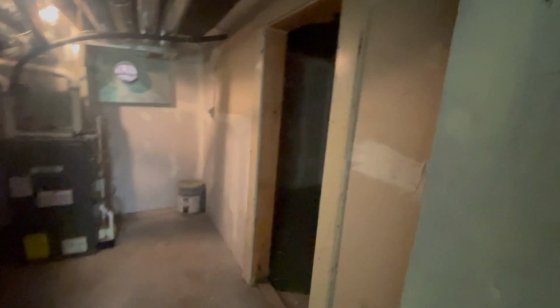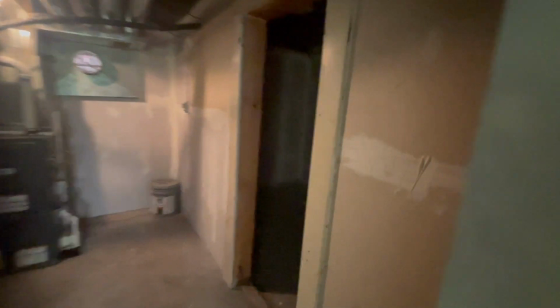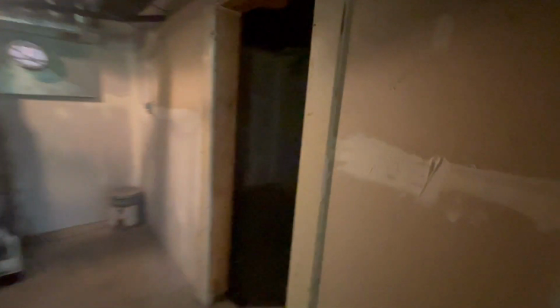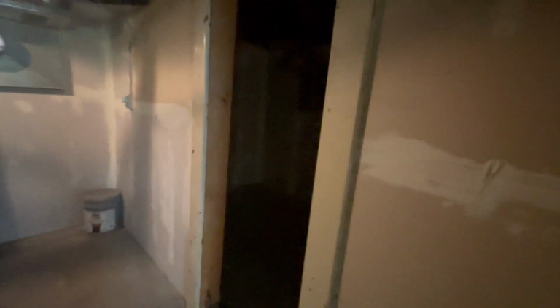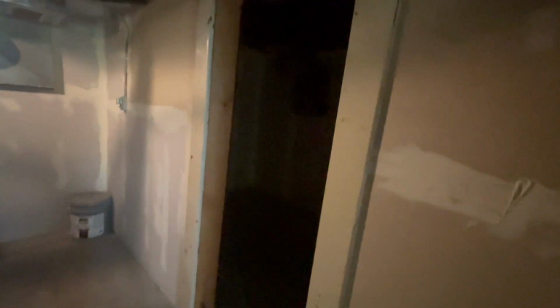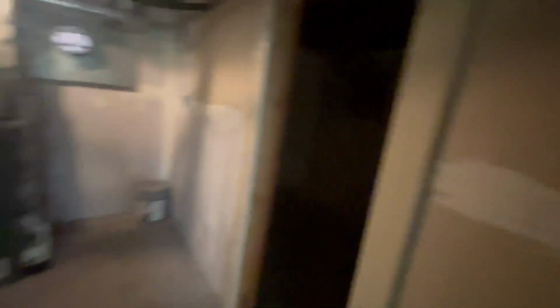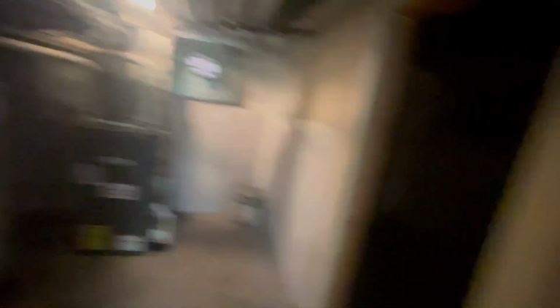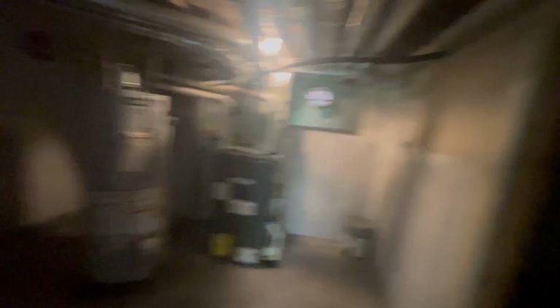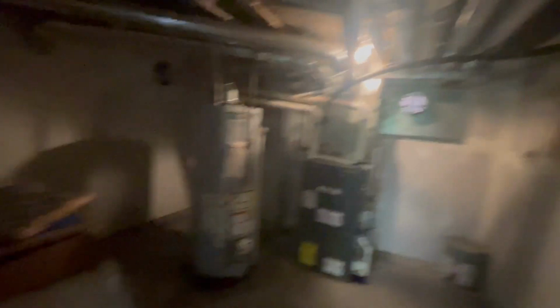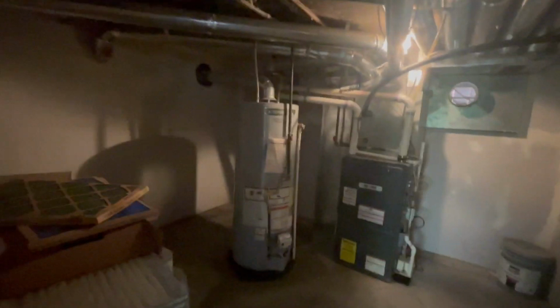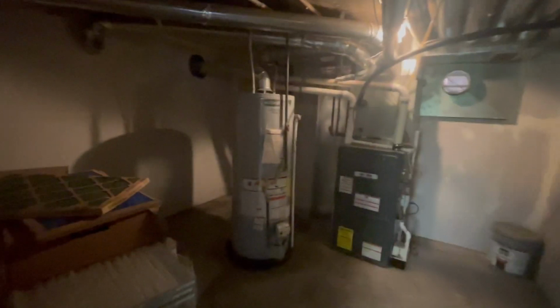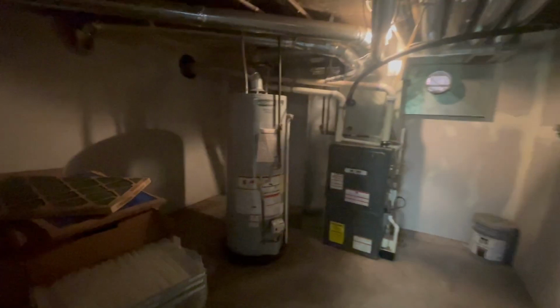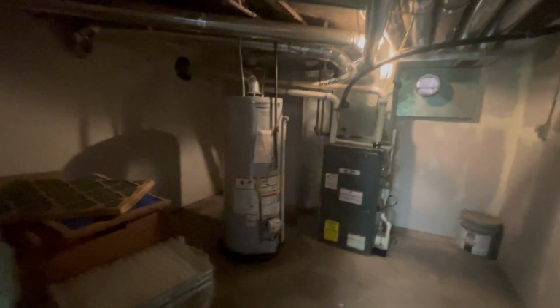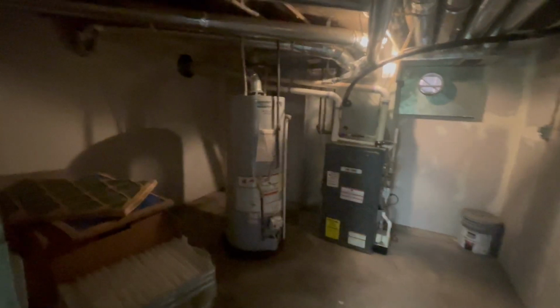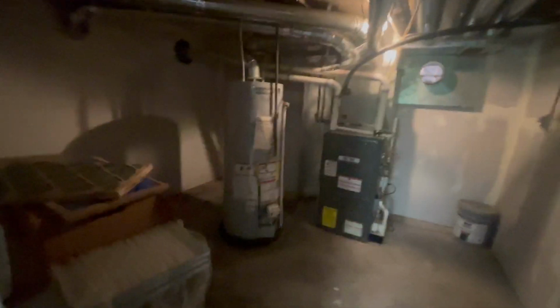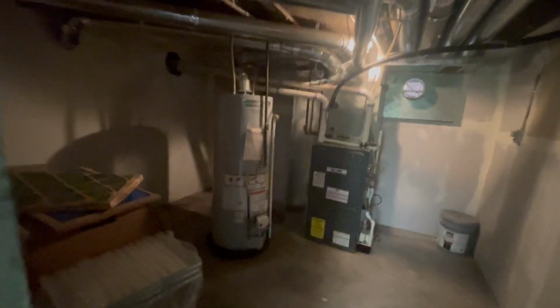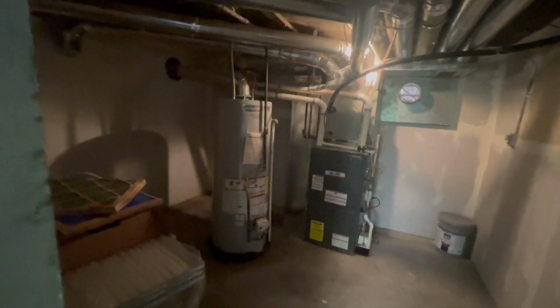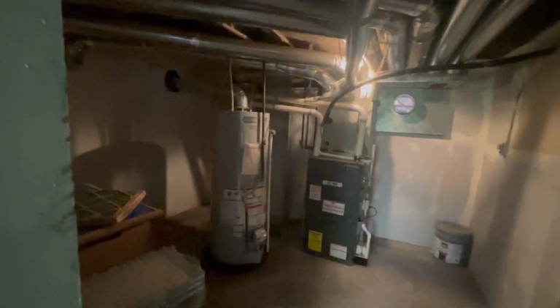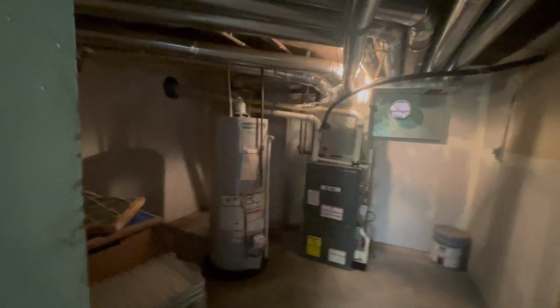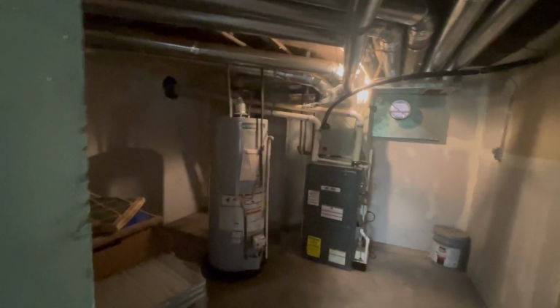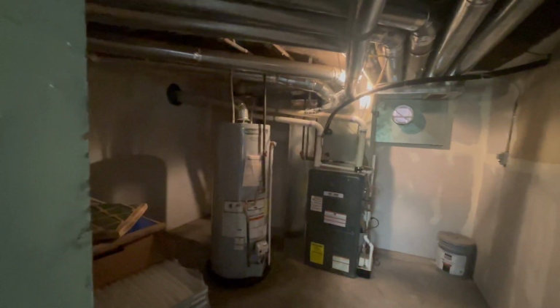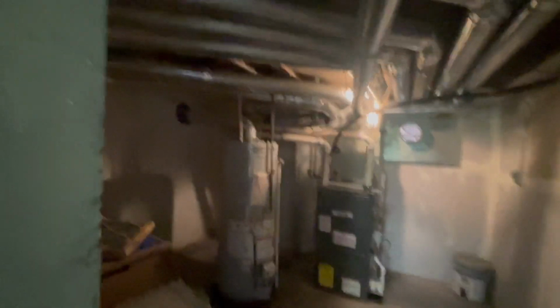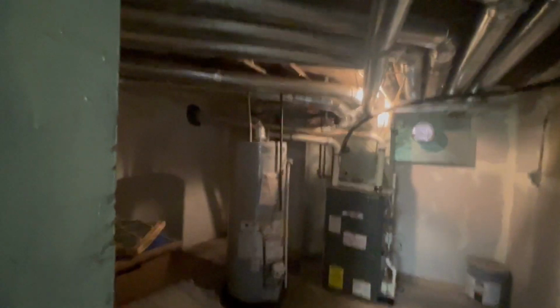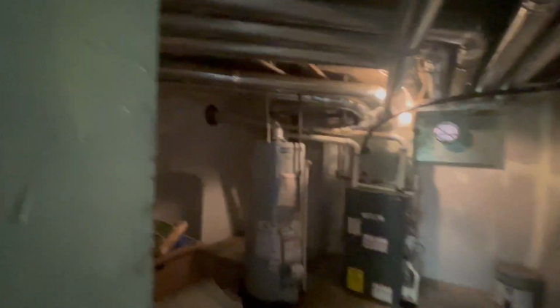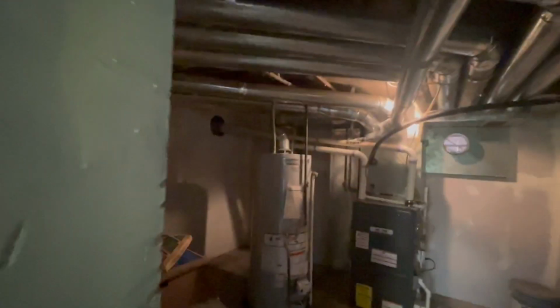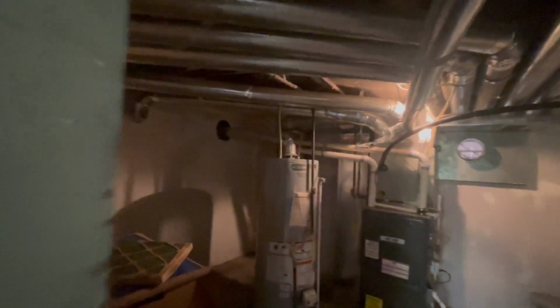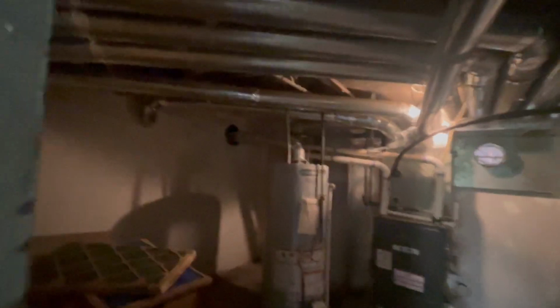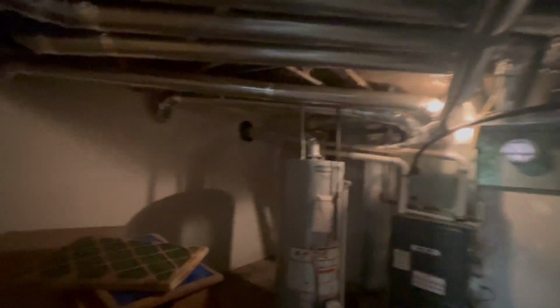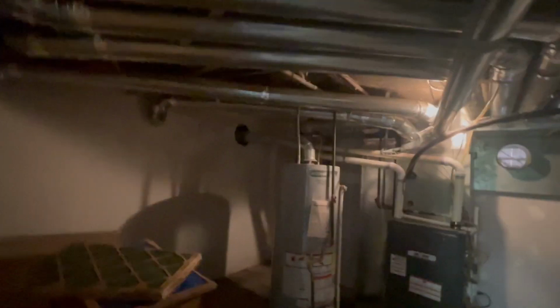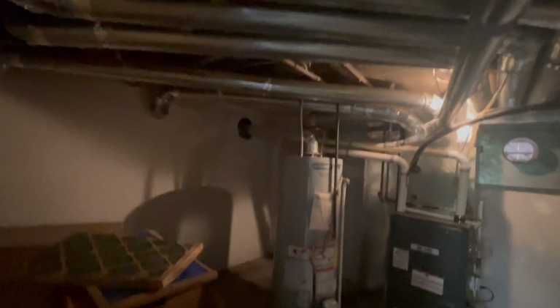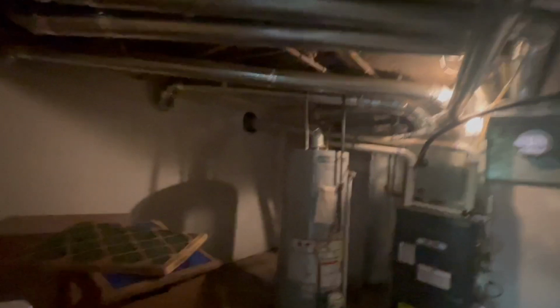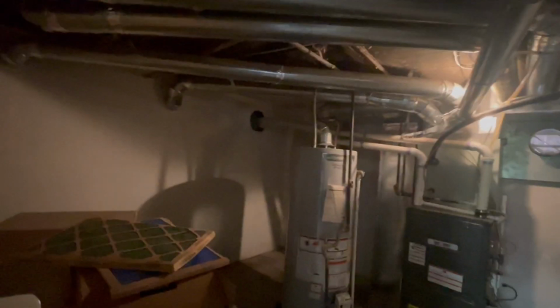There's one utility room in here. And then you'll see the pretty much brand new water heater, furnace, and air conditioner. It's a 50 gallon water heater.